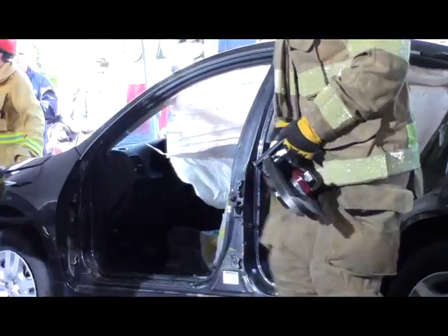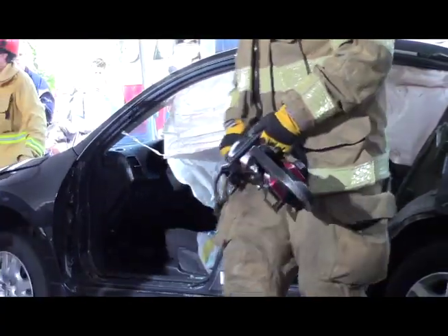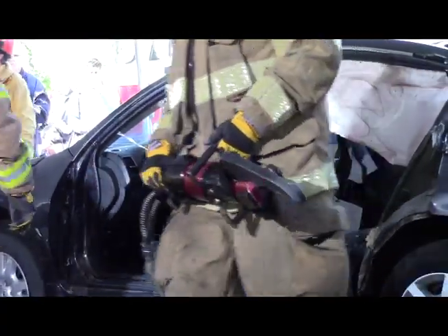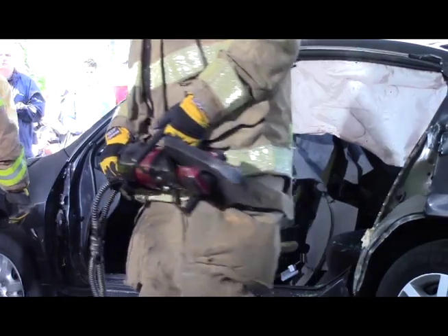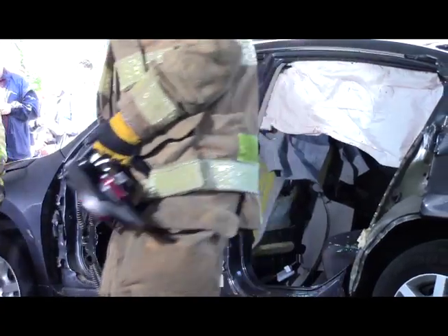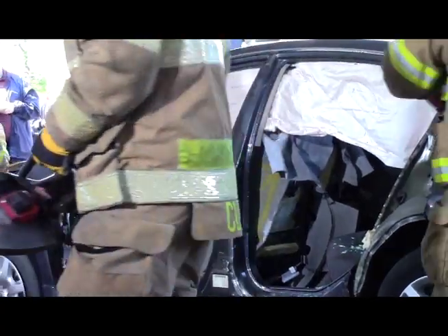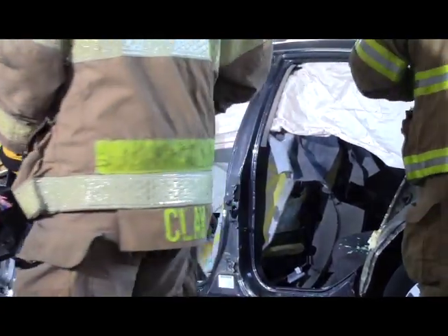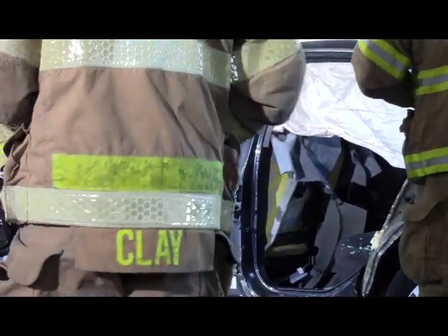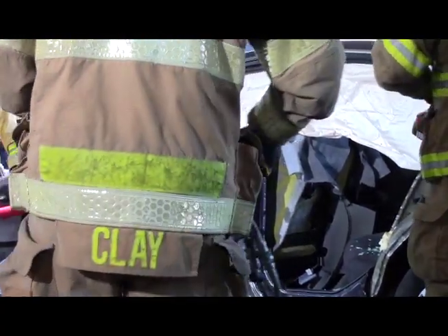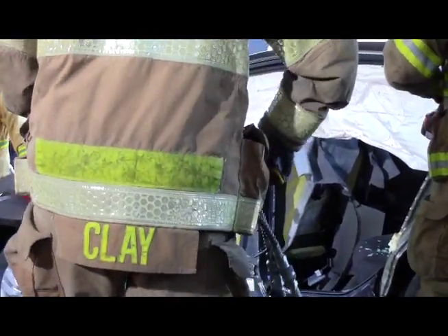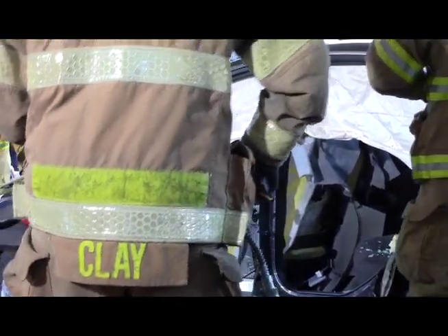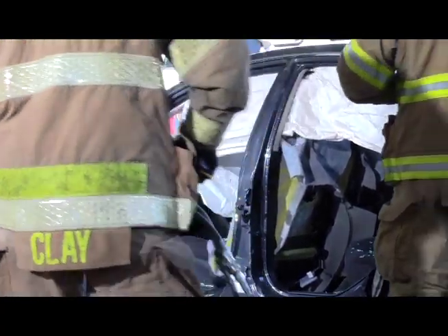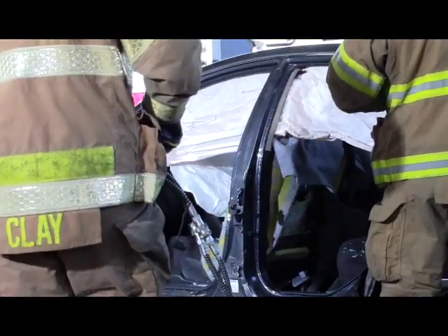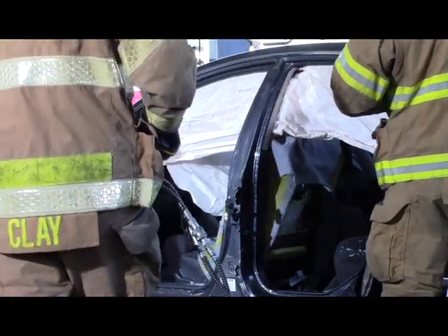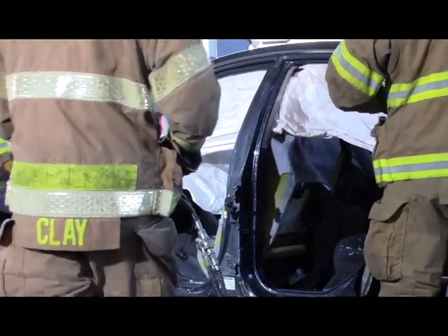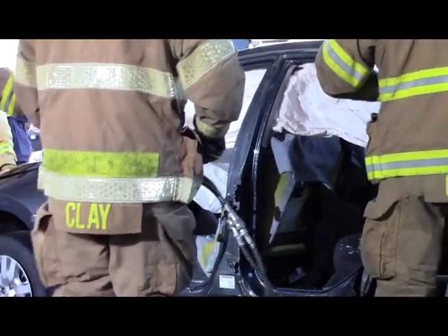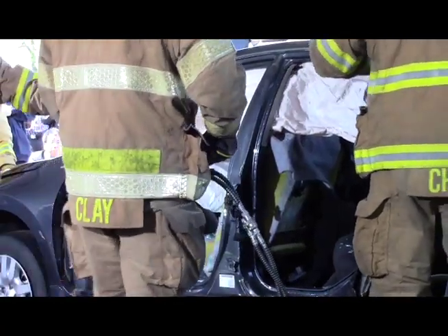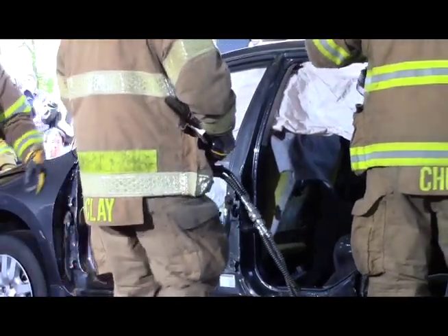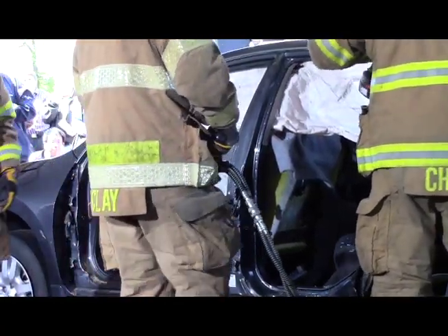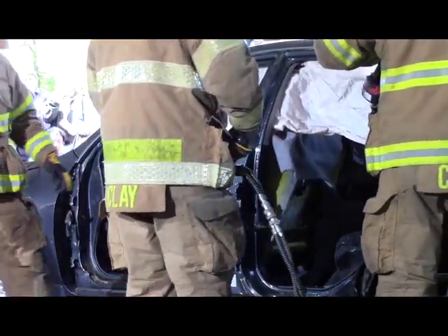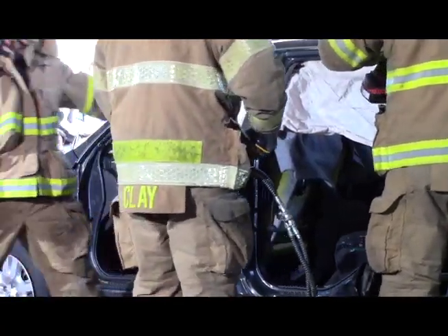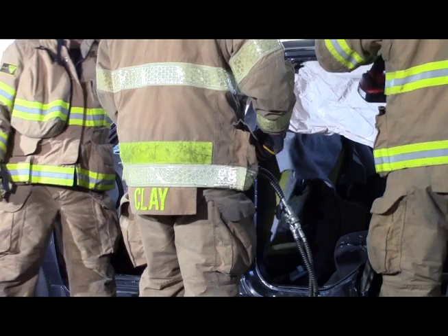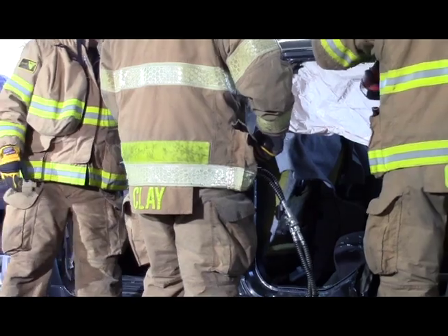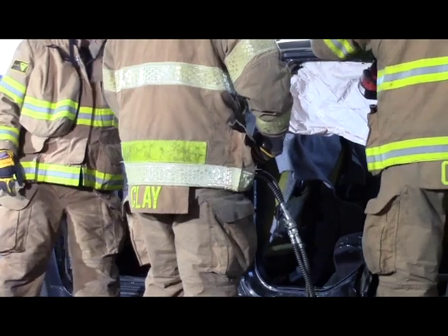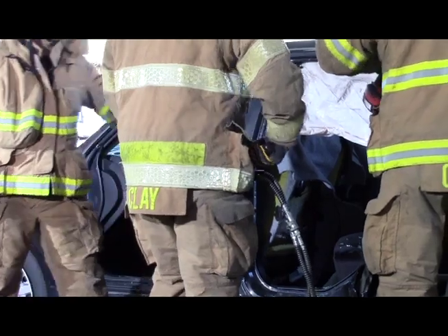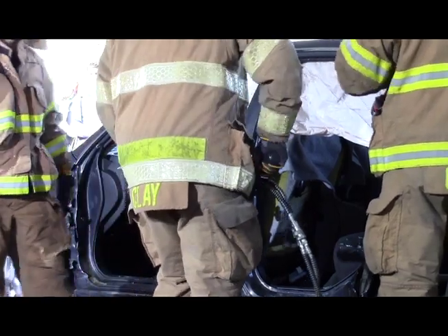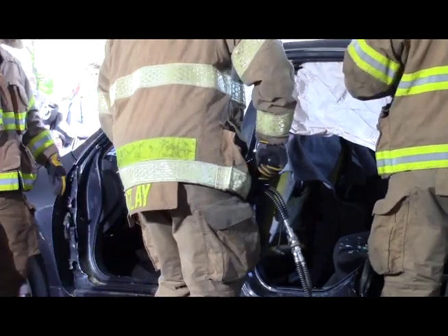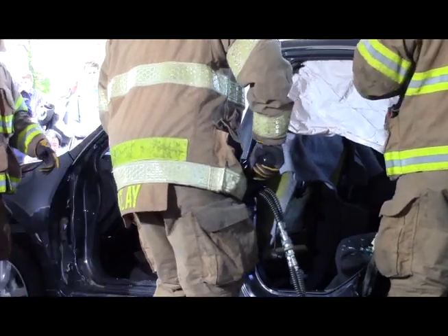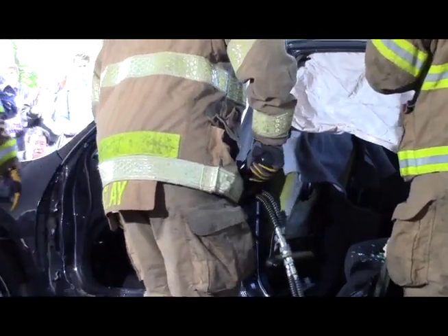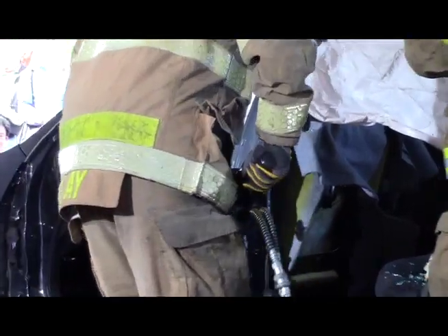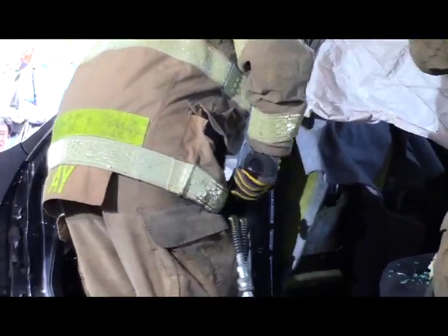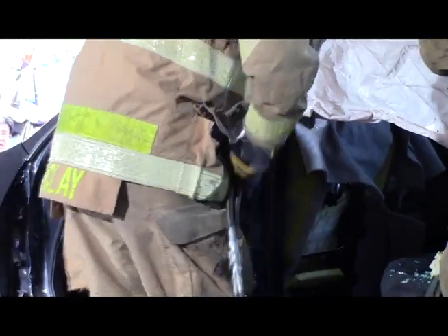The assignment is to continue and remove that pillar. Now we're dealing with advanced high-strength steel integrated into this structure.